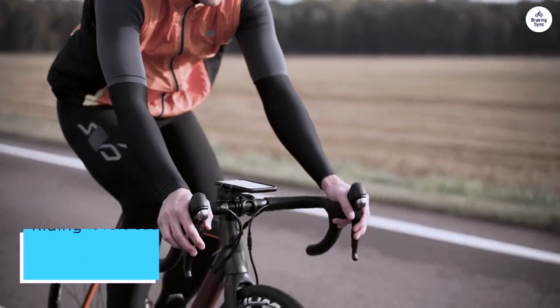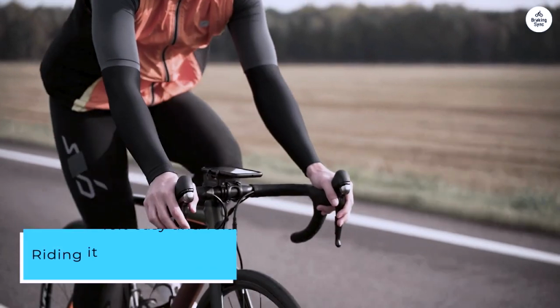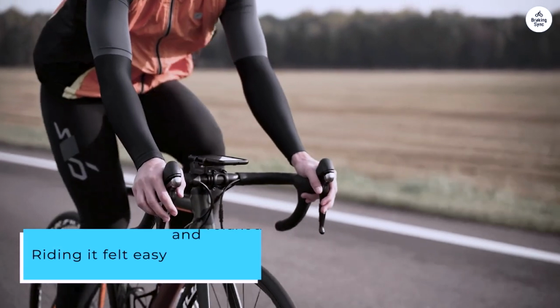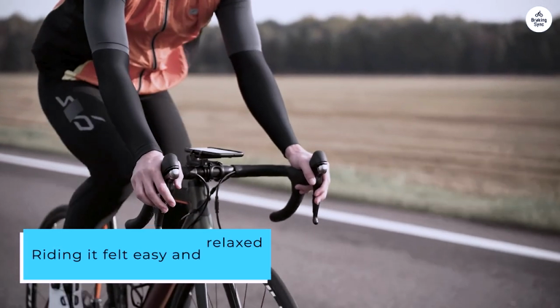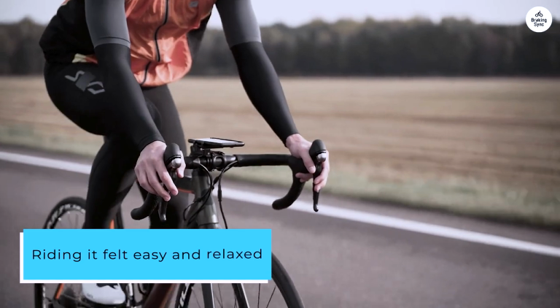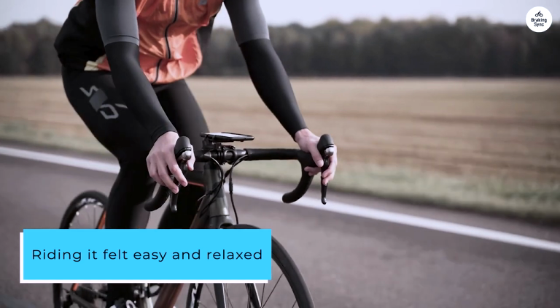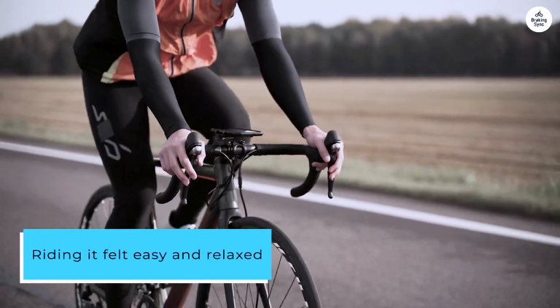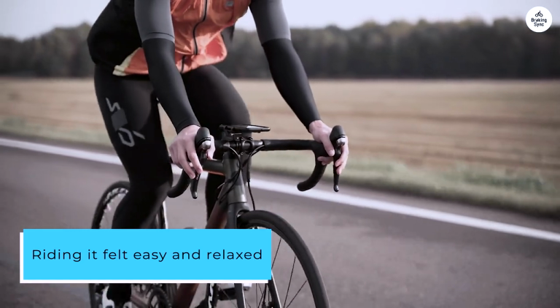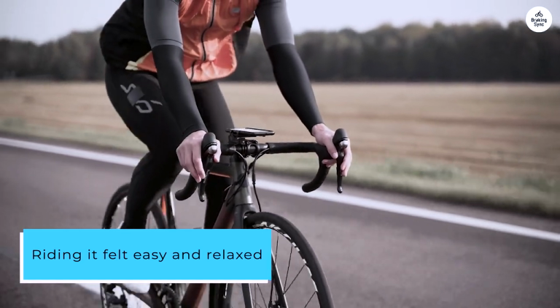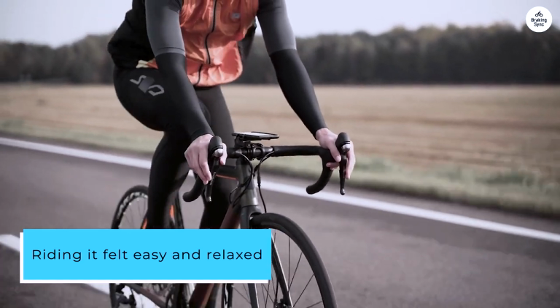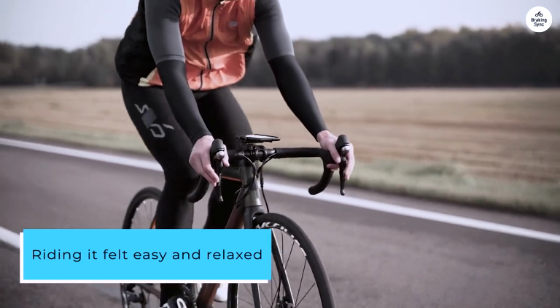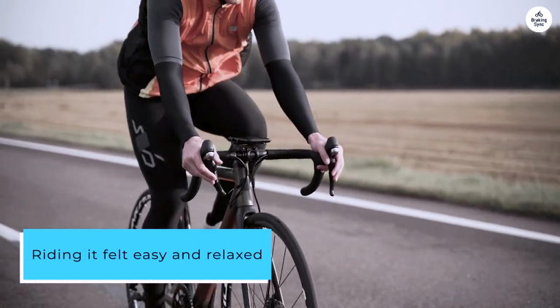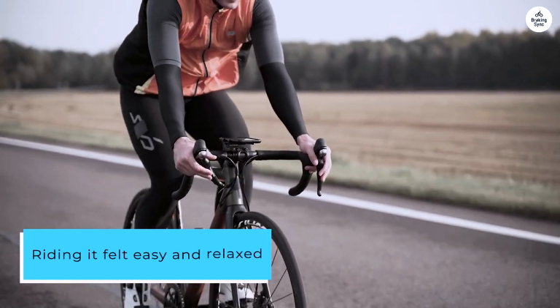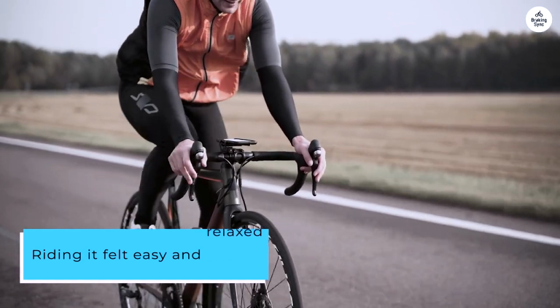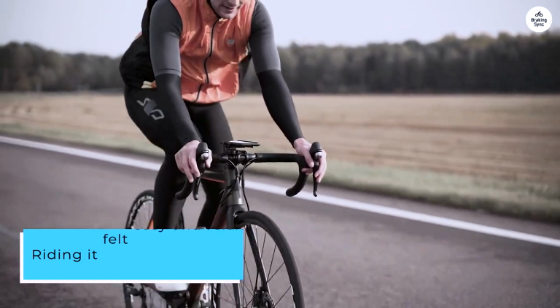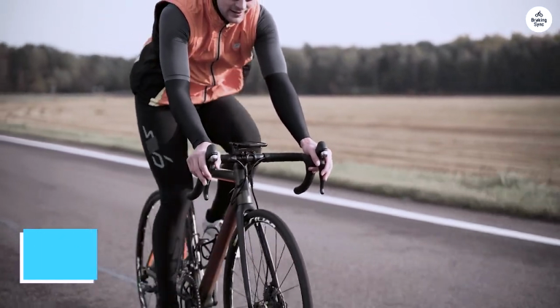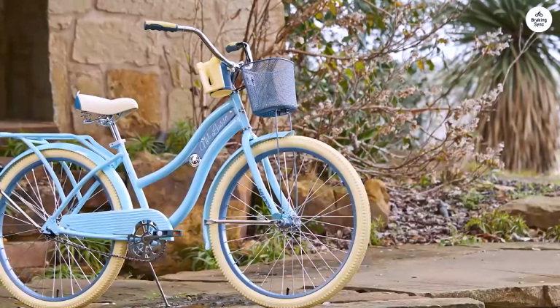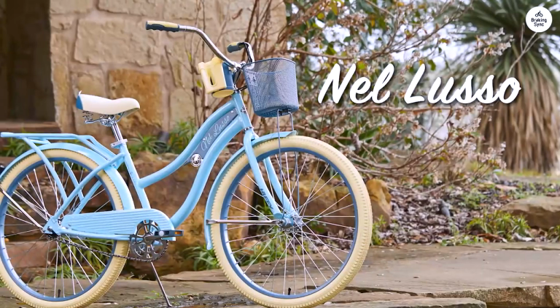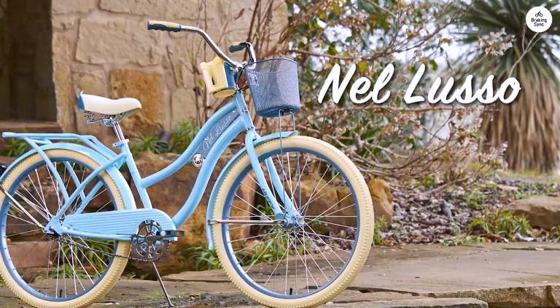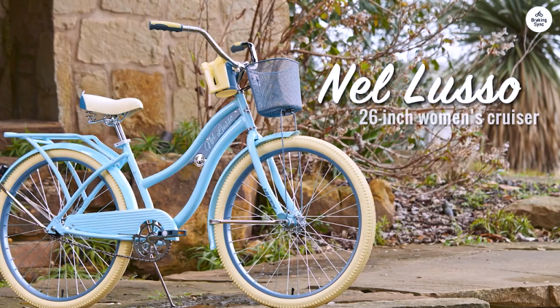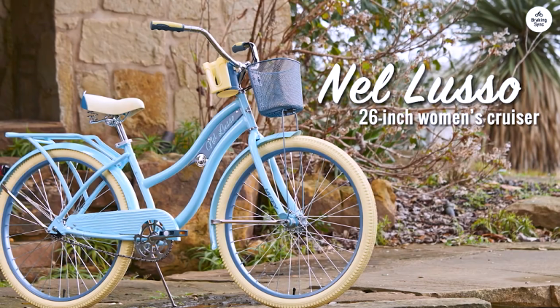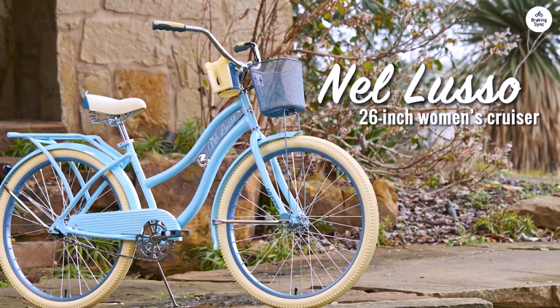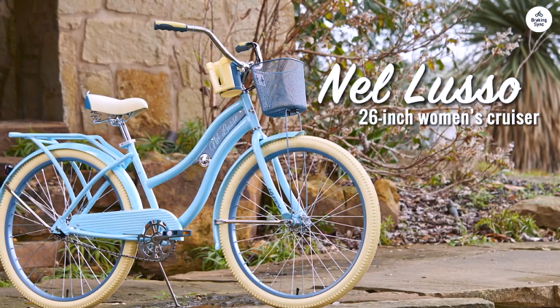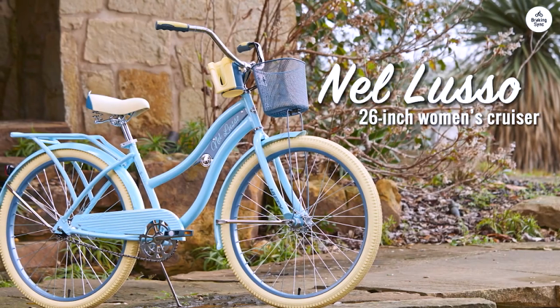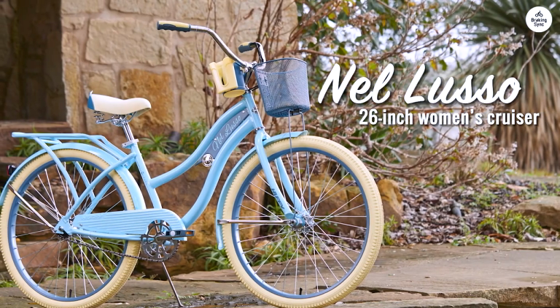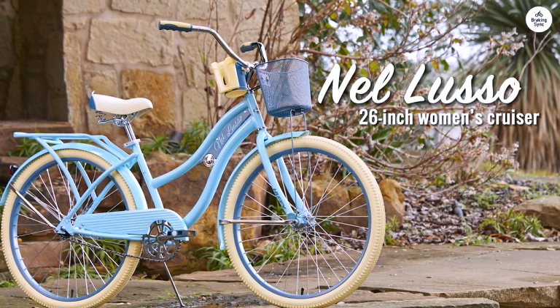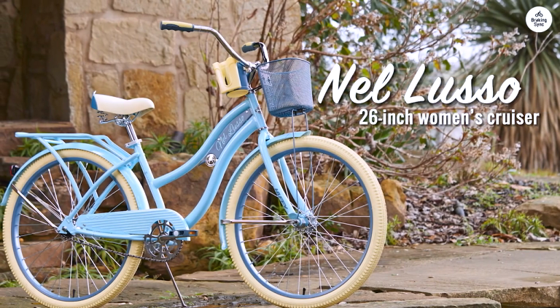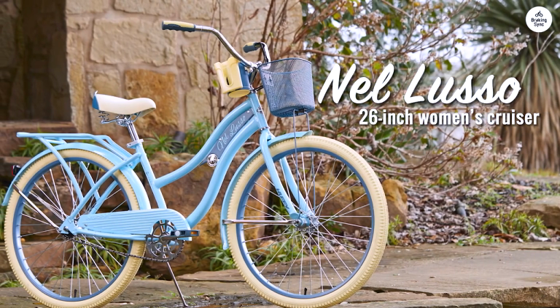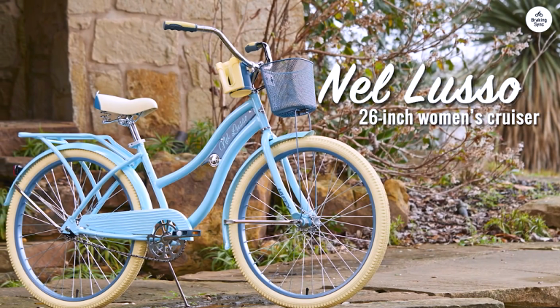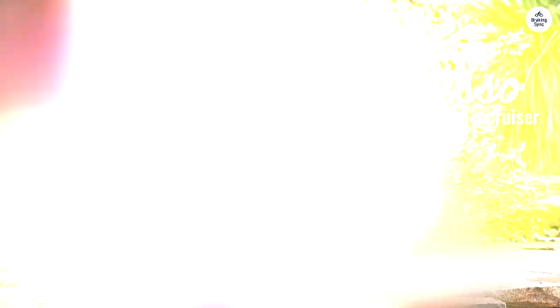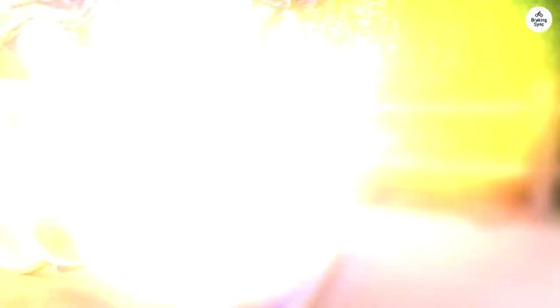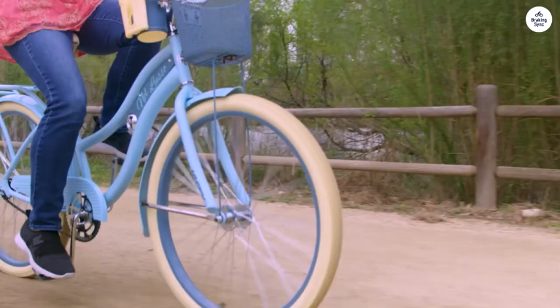Riding it felt easy and relaxed. The seat is padded and set lower, making me feel steady, and the raised handlebars keep me sitting upright without any strain on my back or wrists.